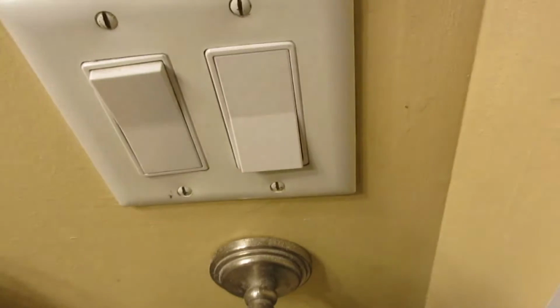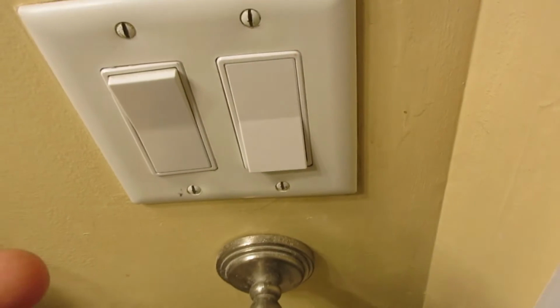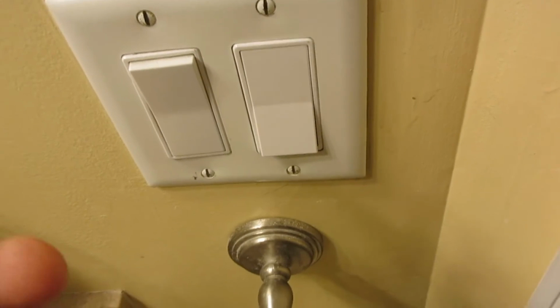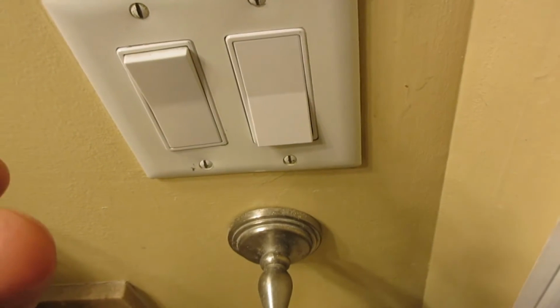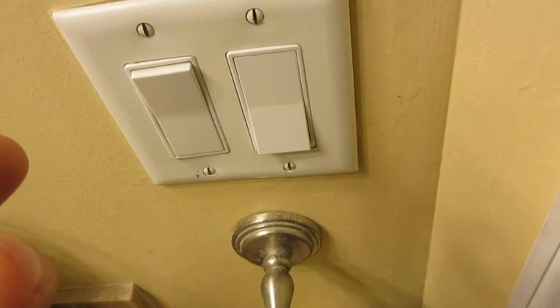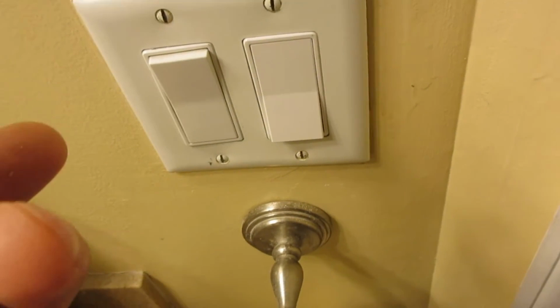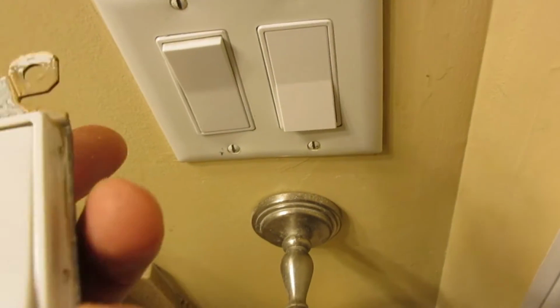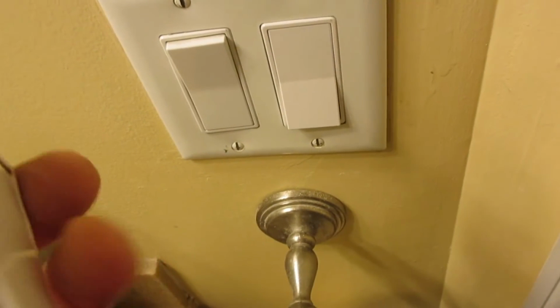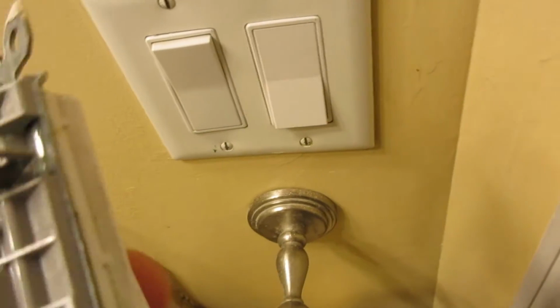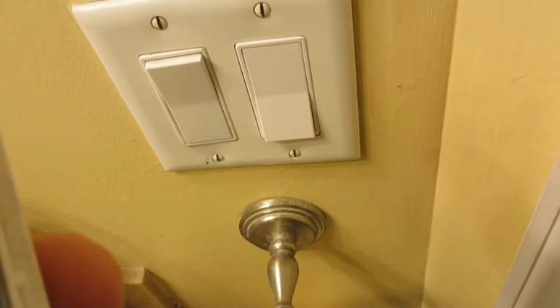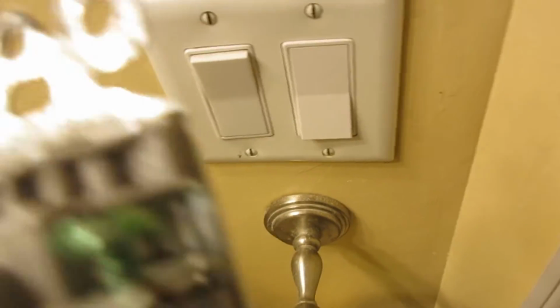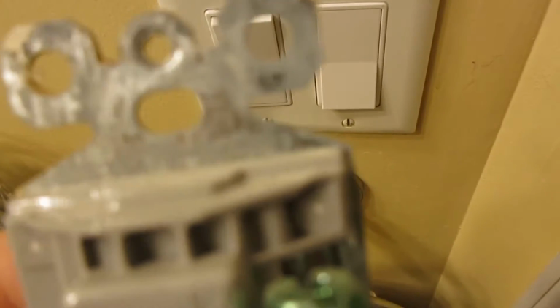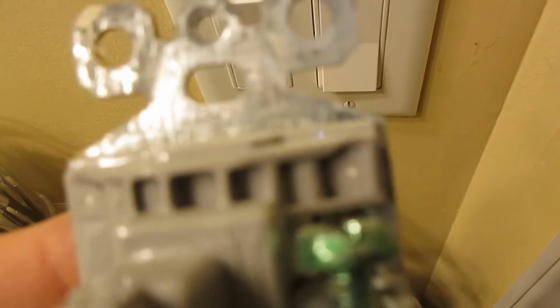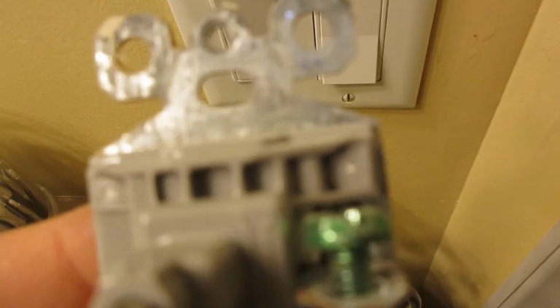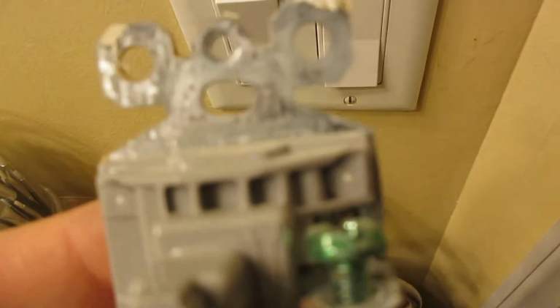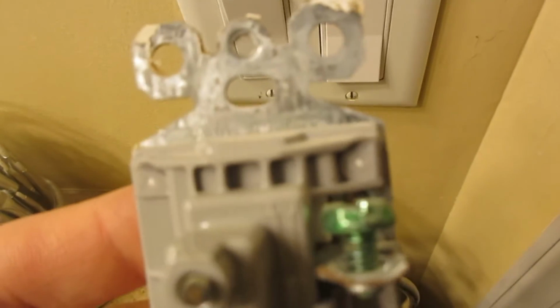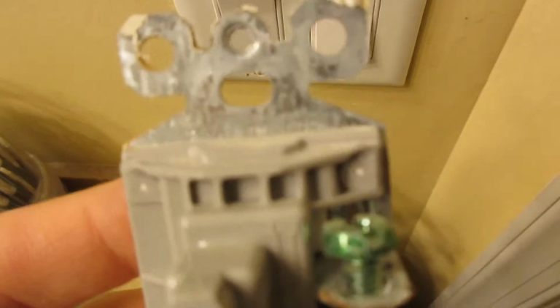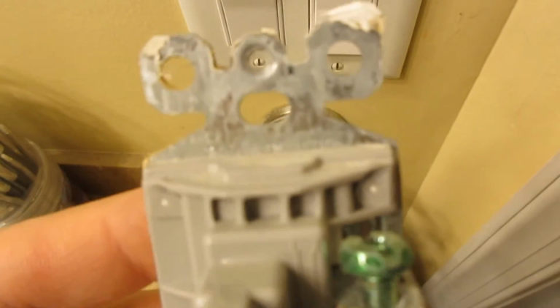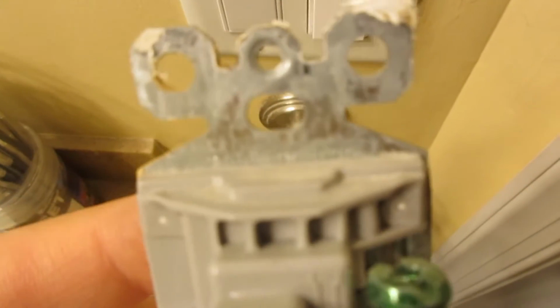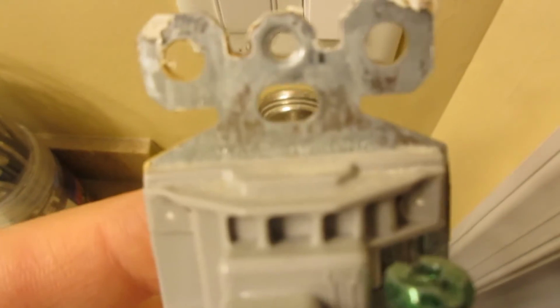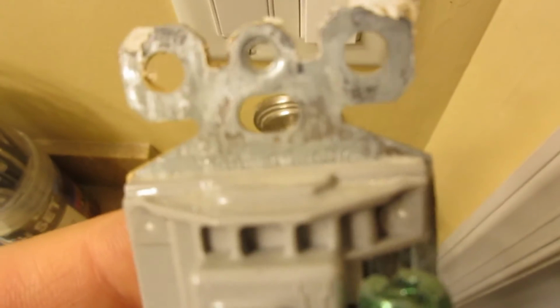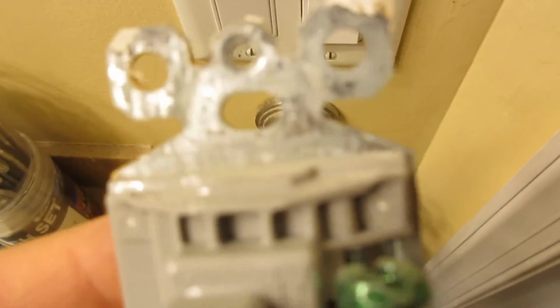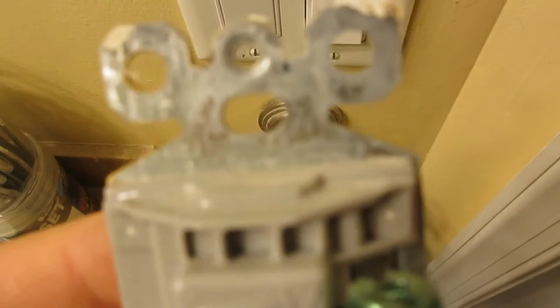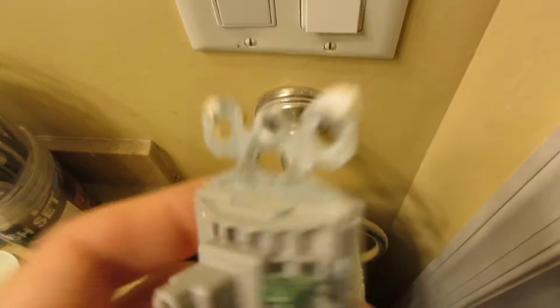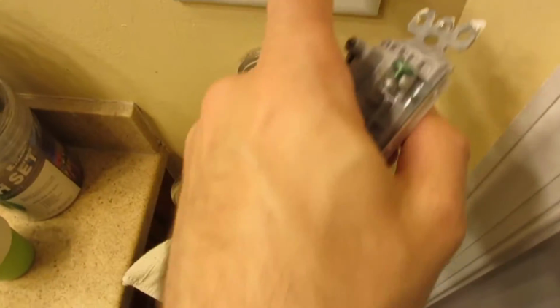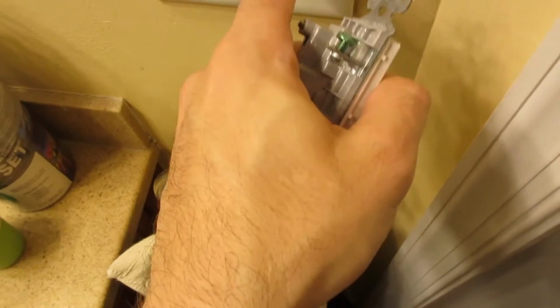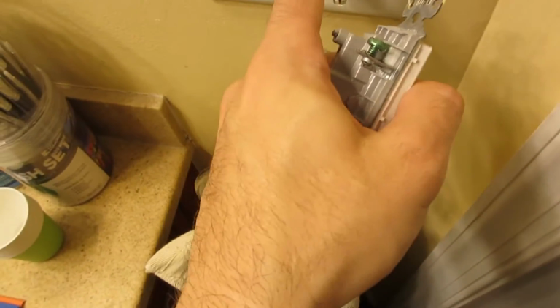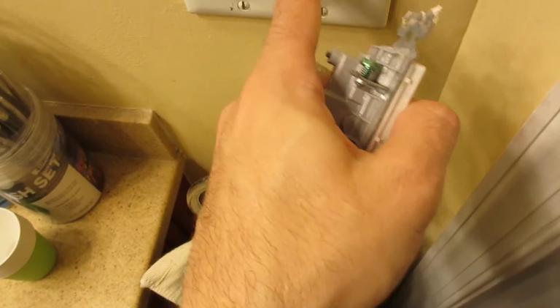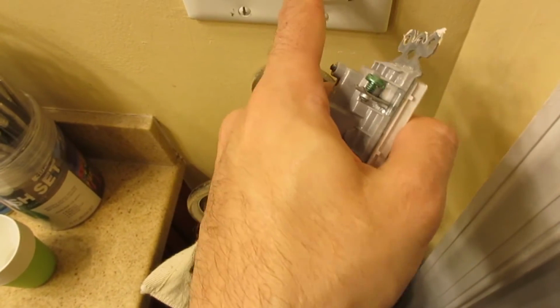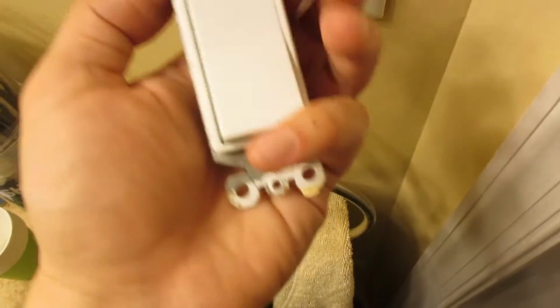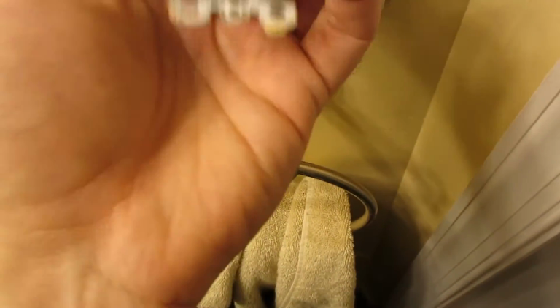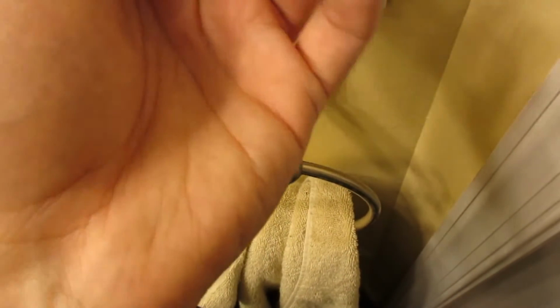In condo land we have the worst switches in the world. They were Passing Seymour. They bought them in bulk and if you see on the top it says made in China. Leviton original OEM. Passing Seymour piece of shit.